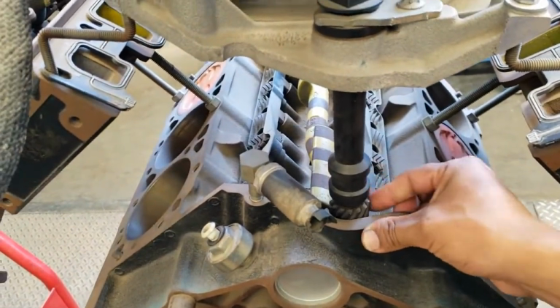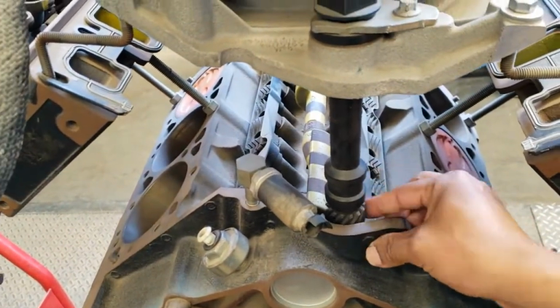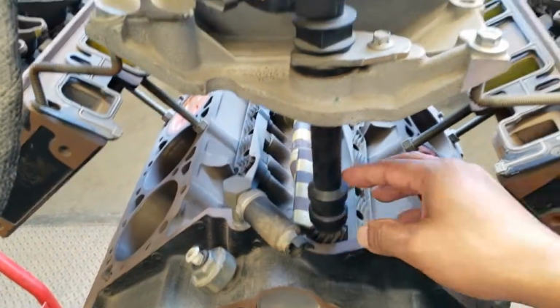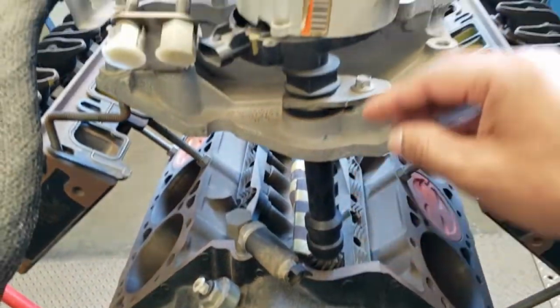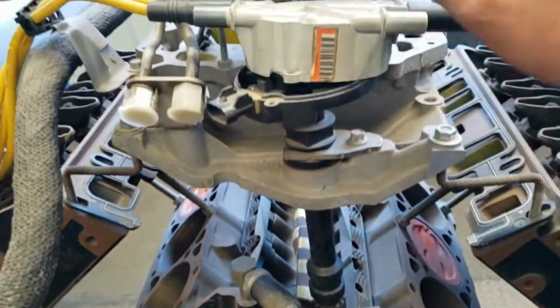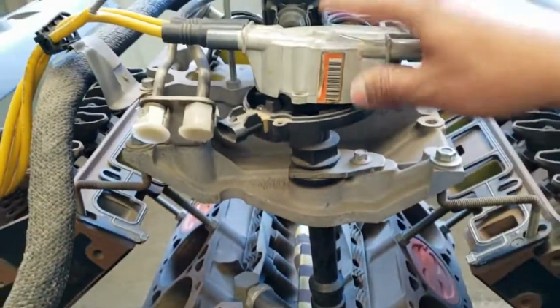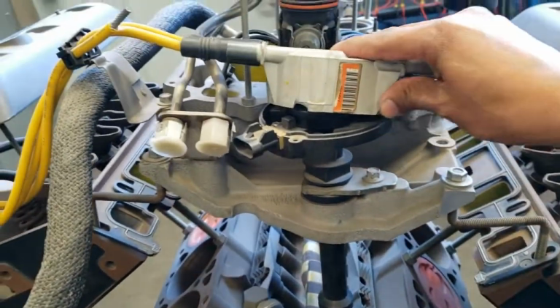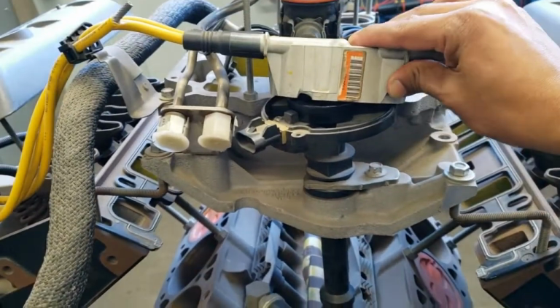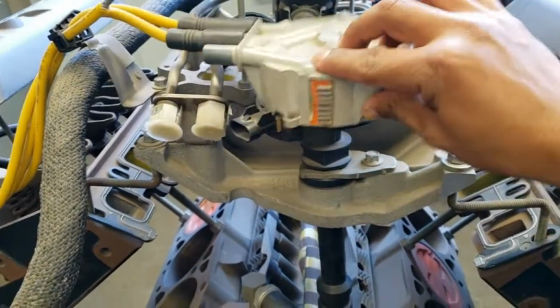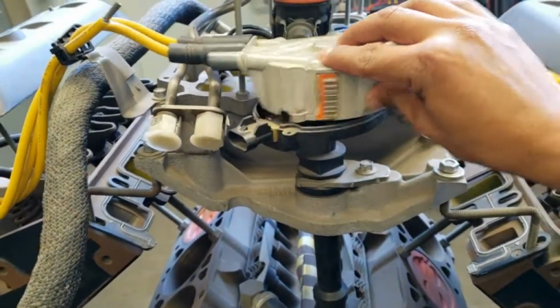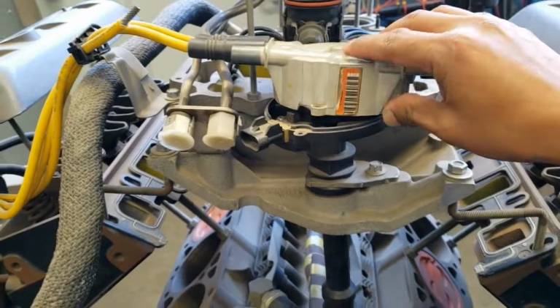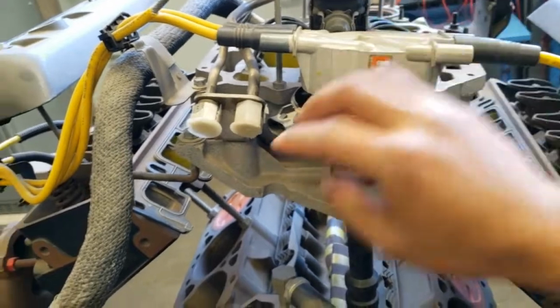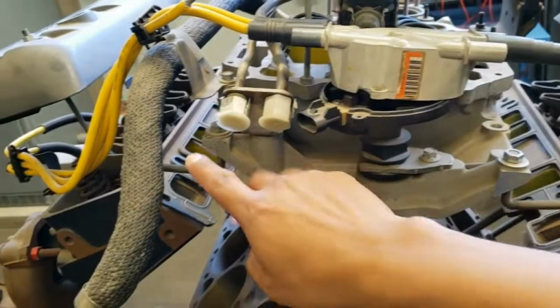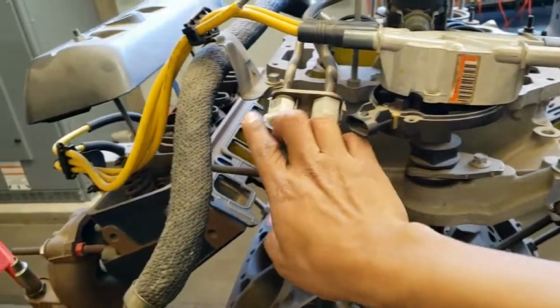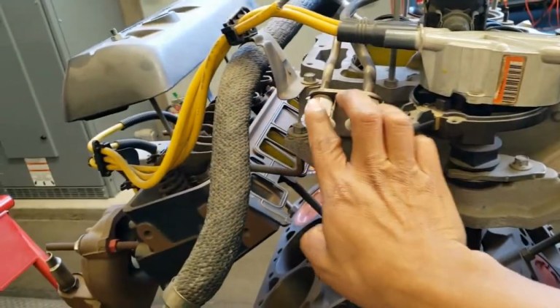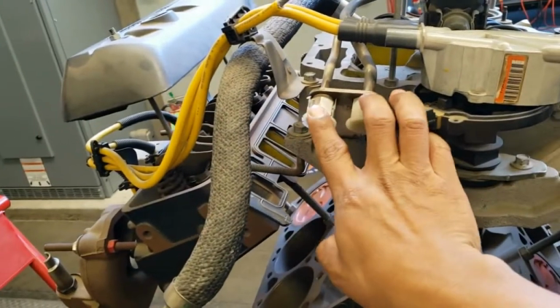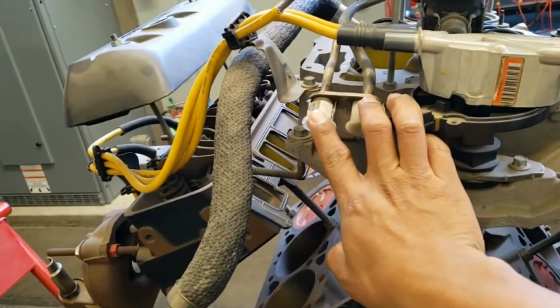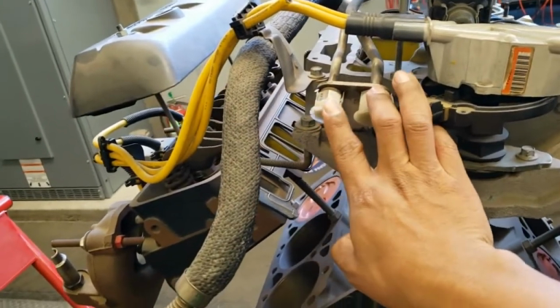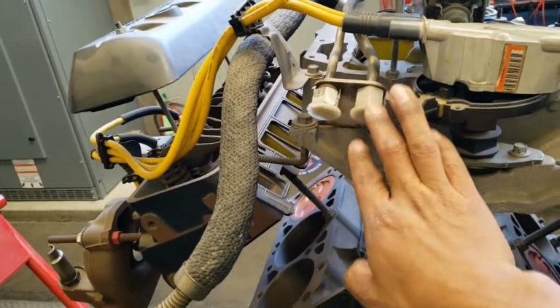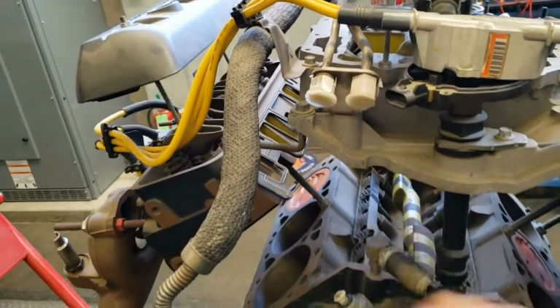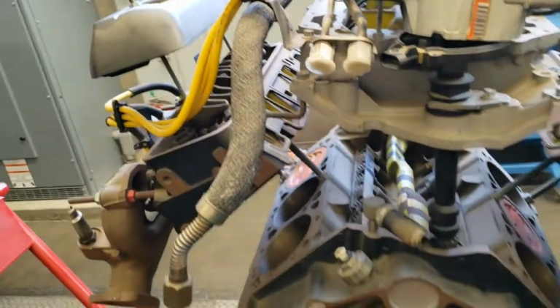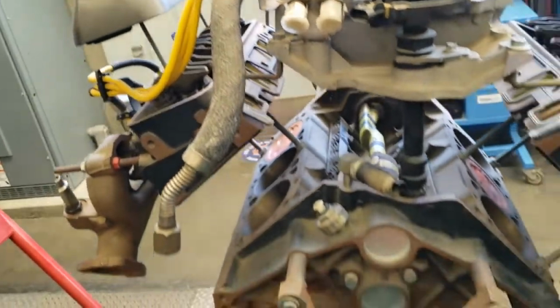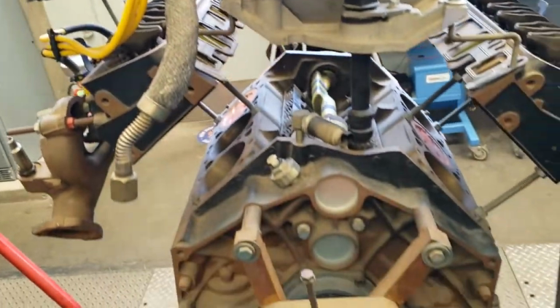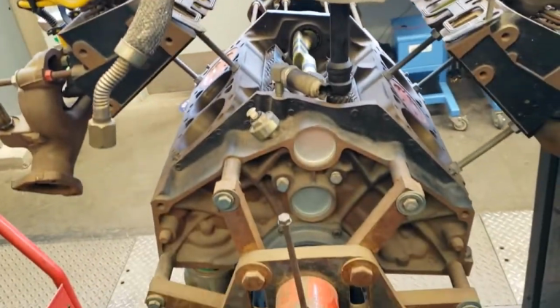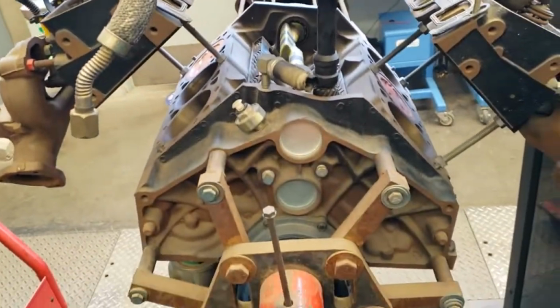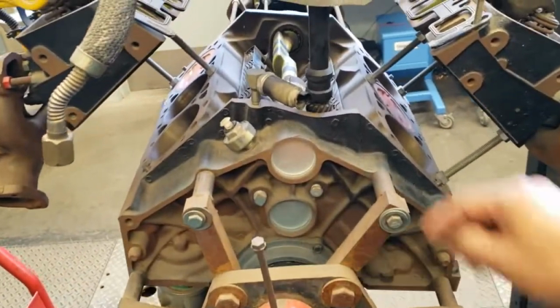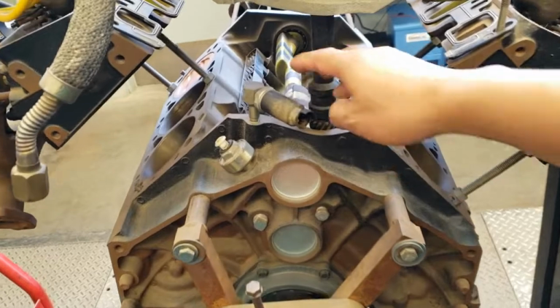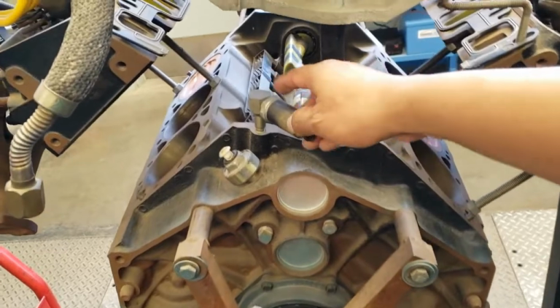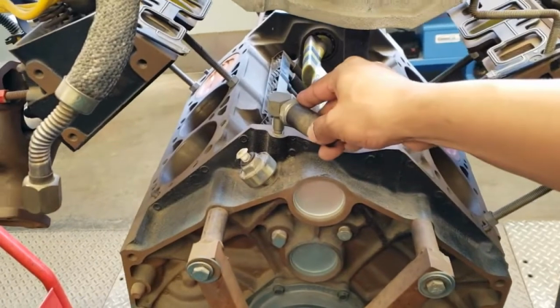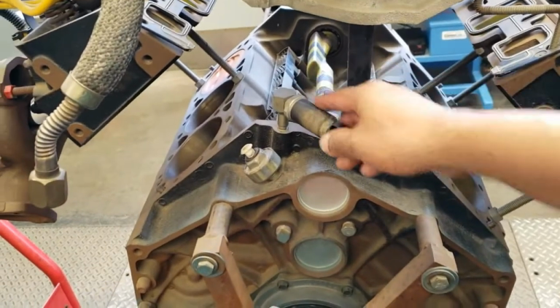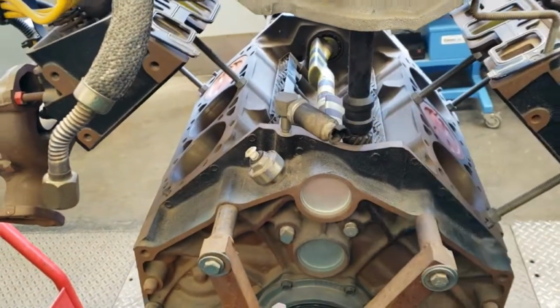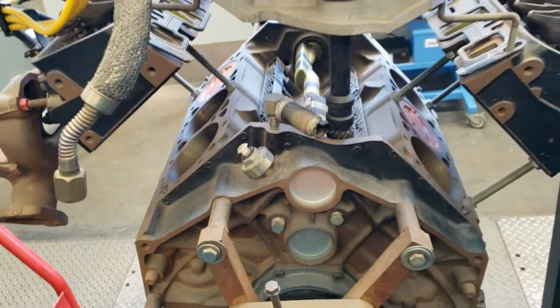We have our distributor, cabin rotor, fuel lines, and oil pressure sender.